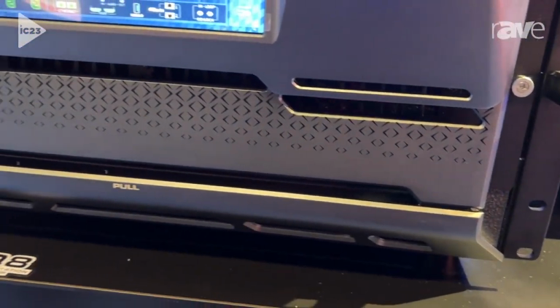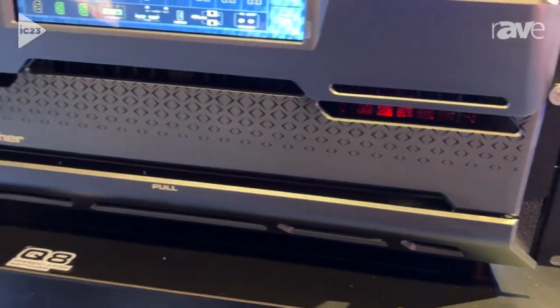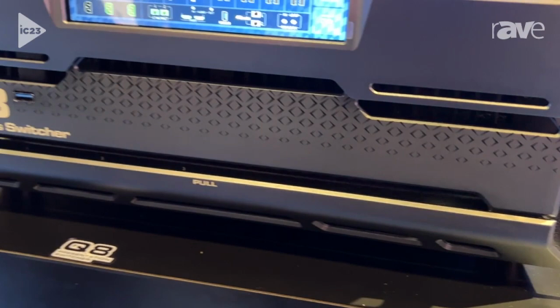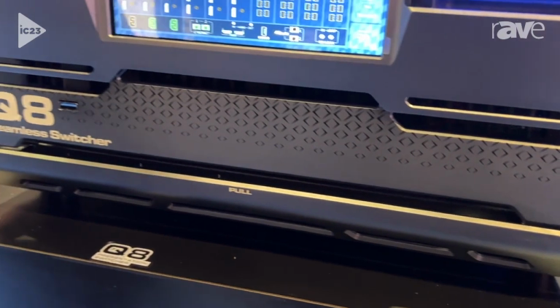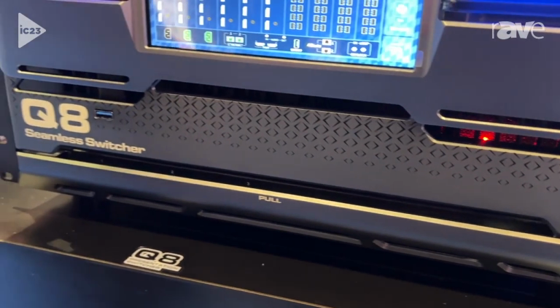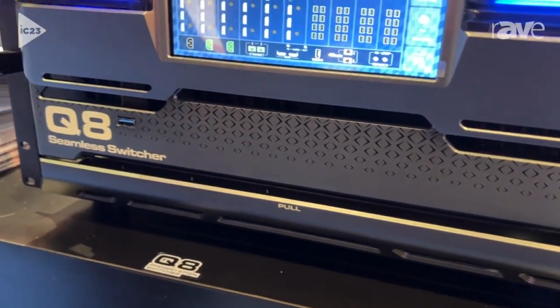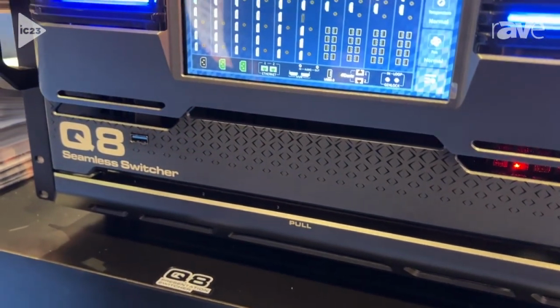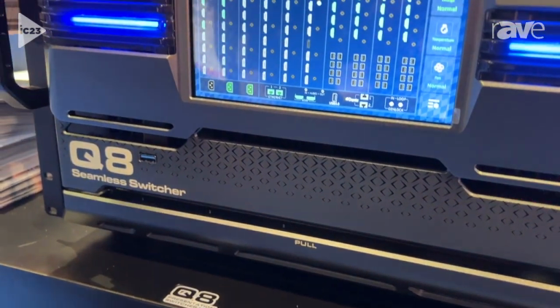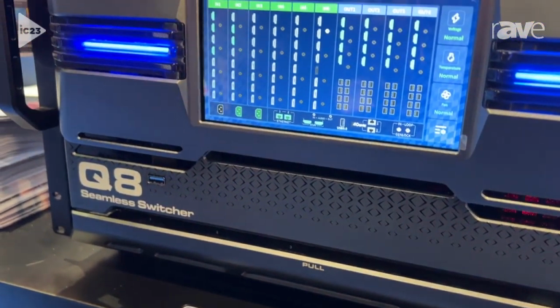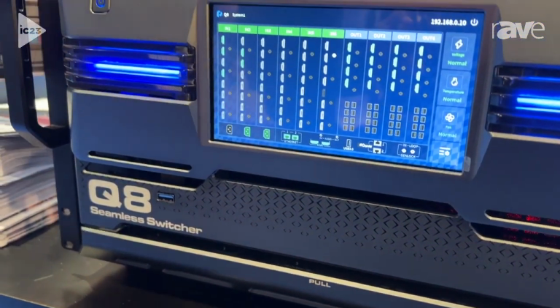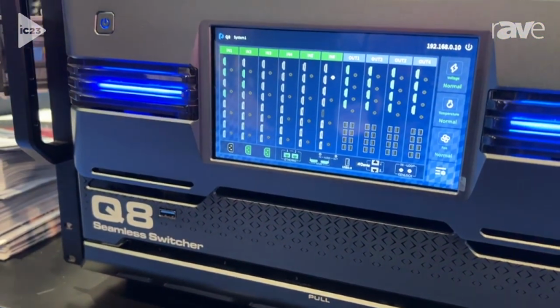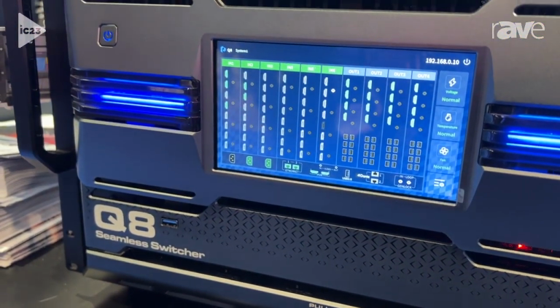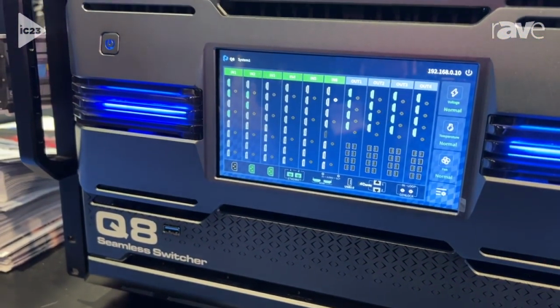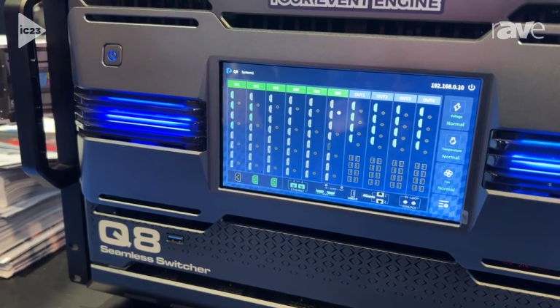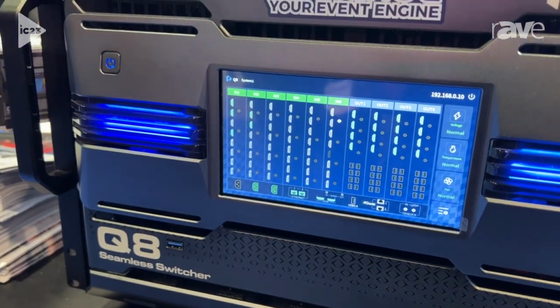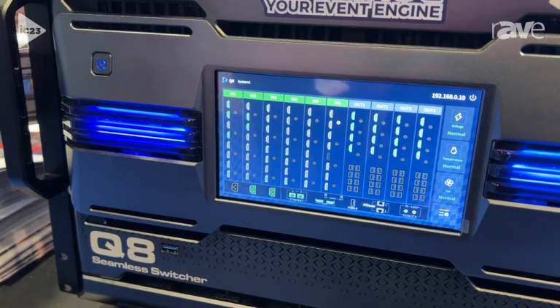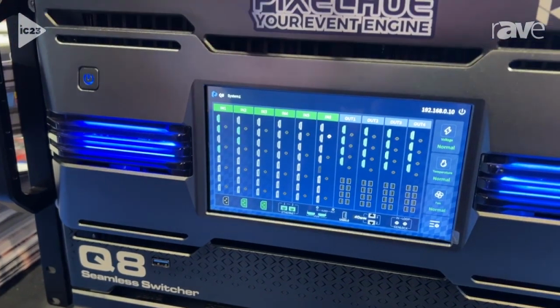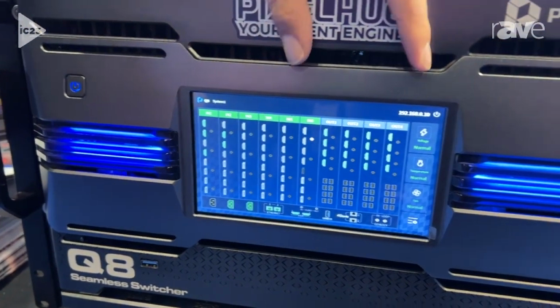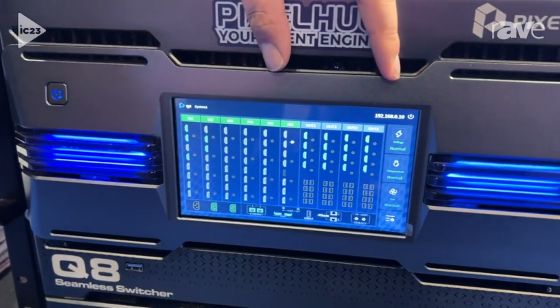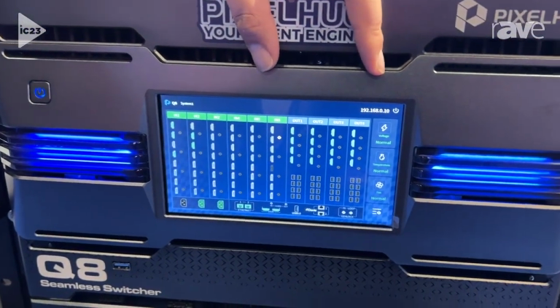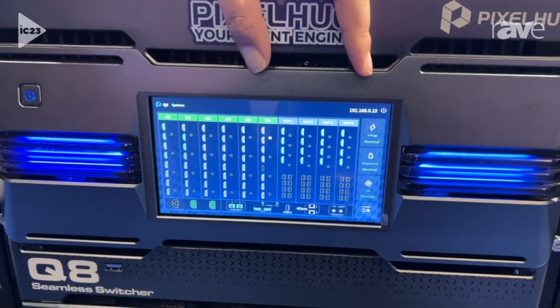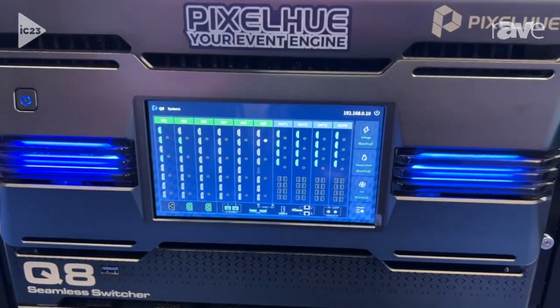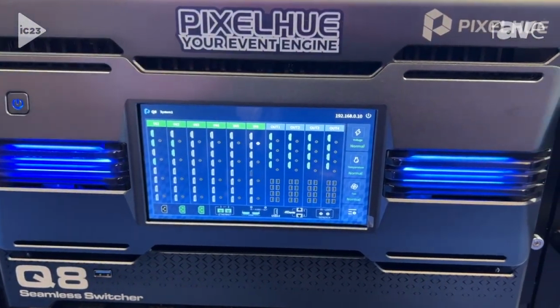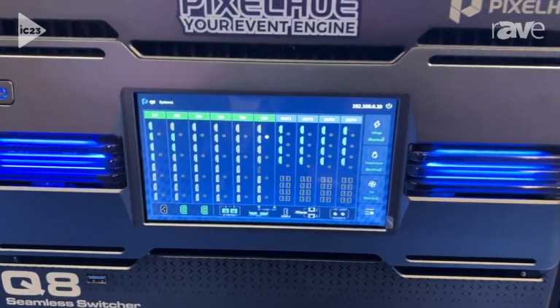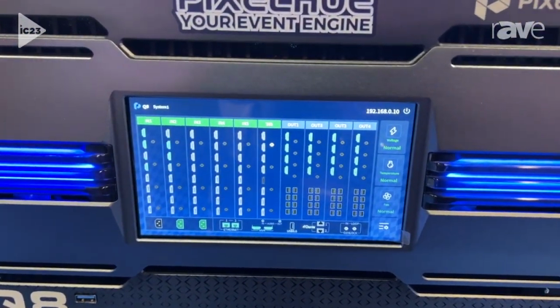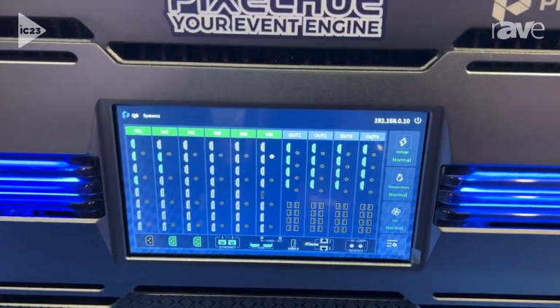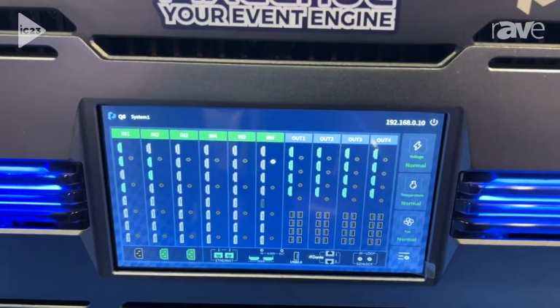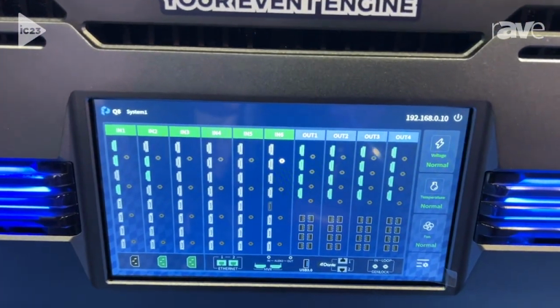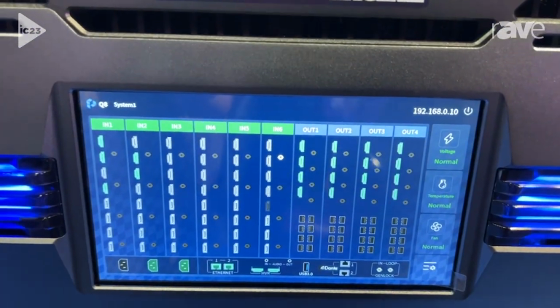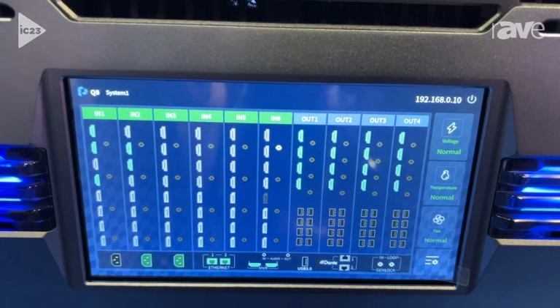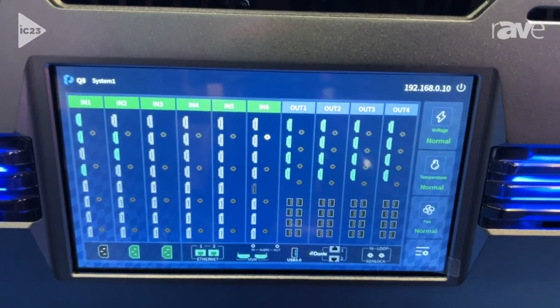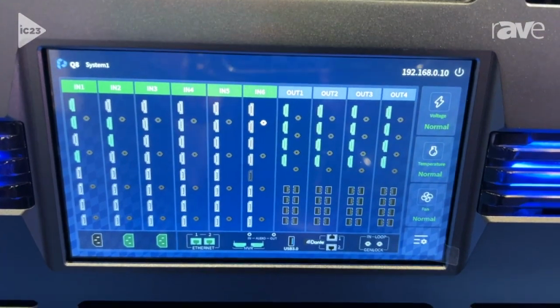For the output, each card can output four 4K resolution. So with four slots together, it can support 16 4K 60Hz outputs.